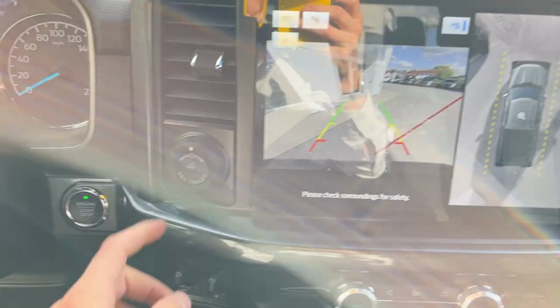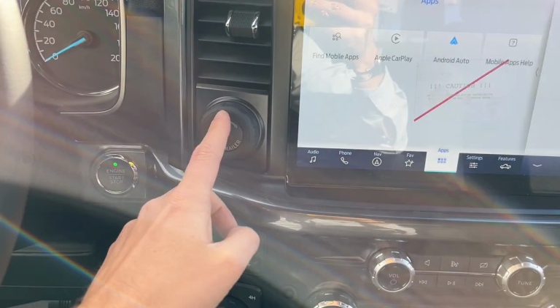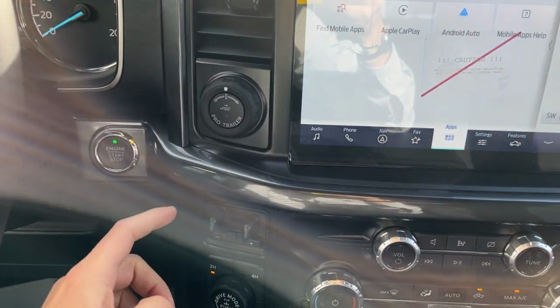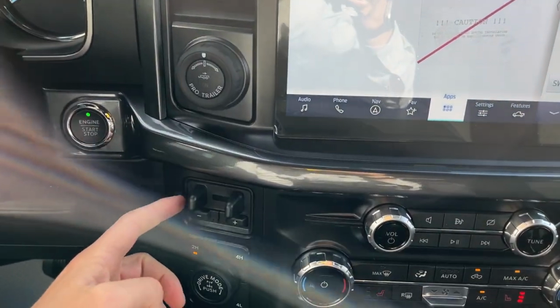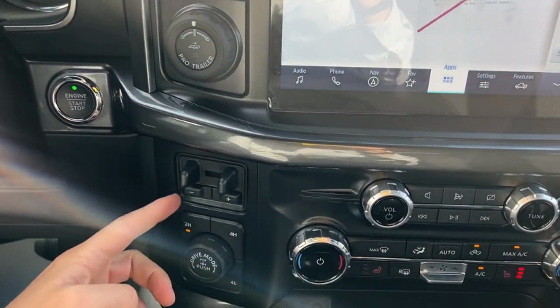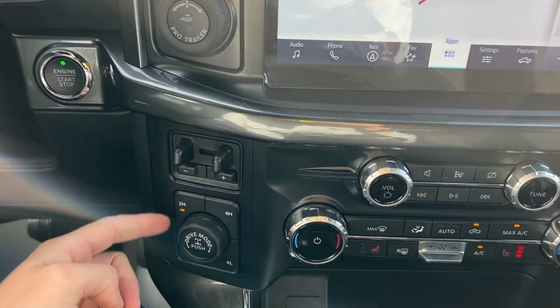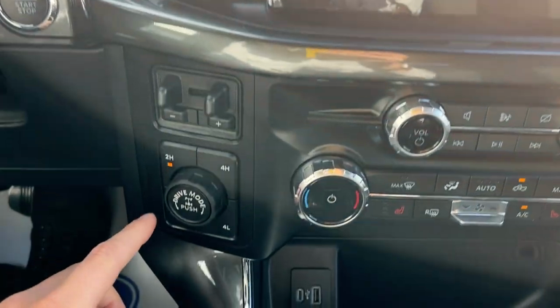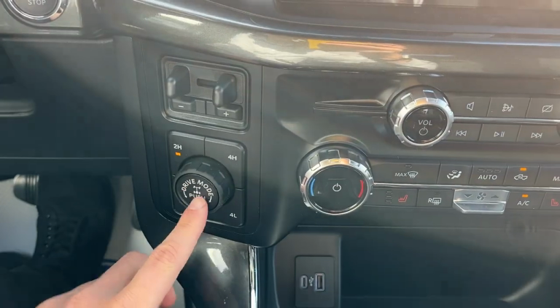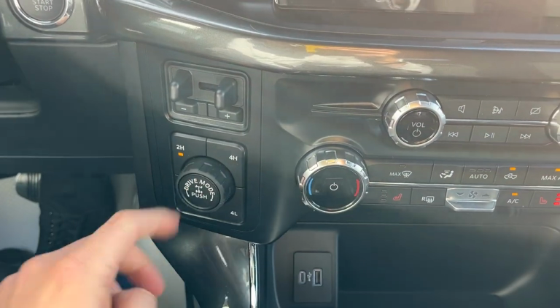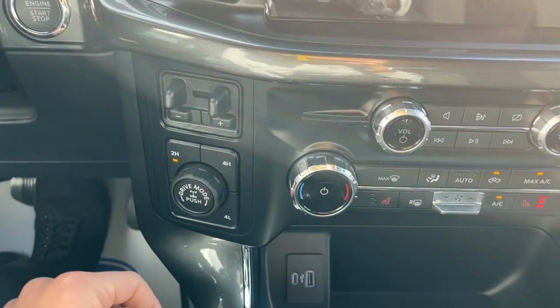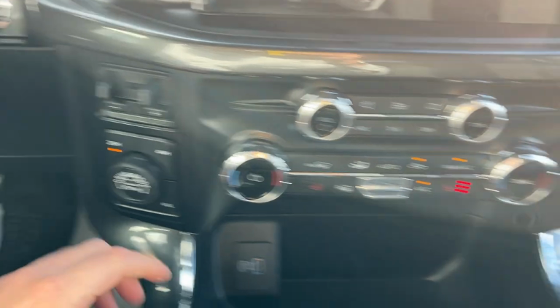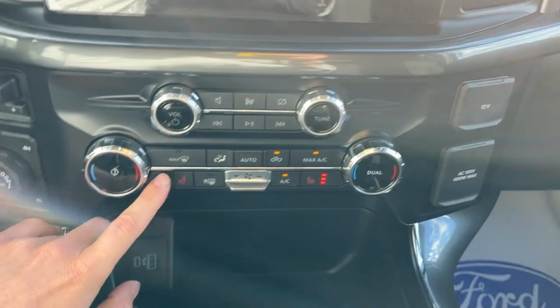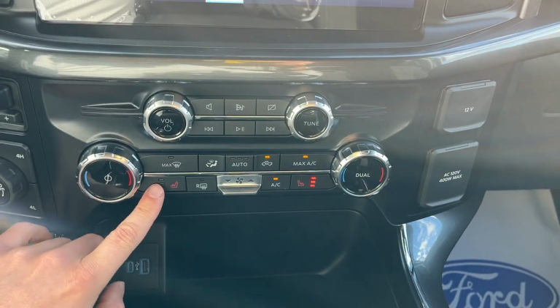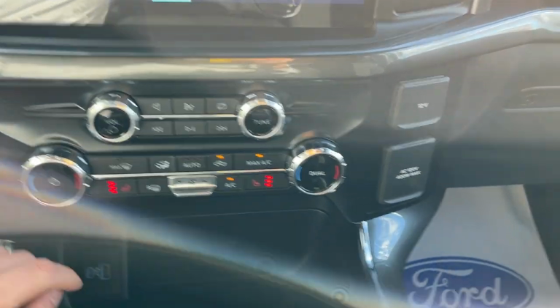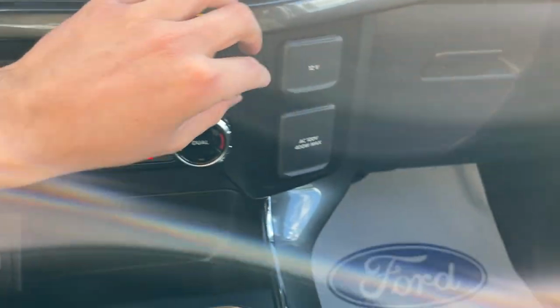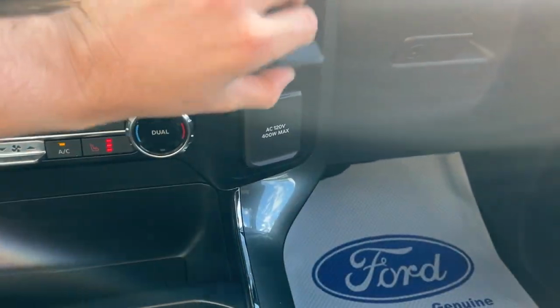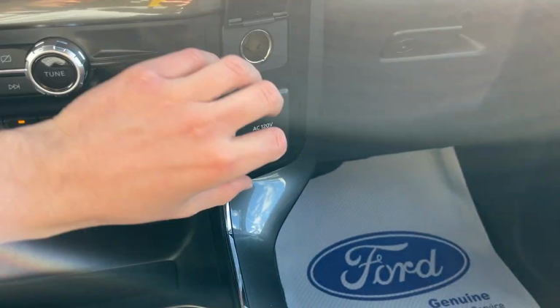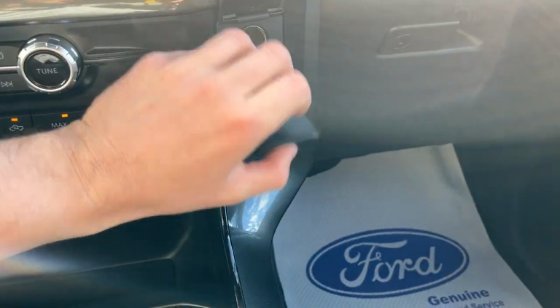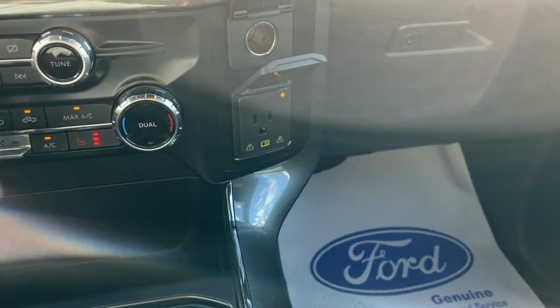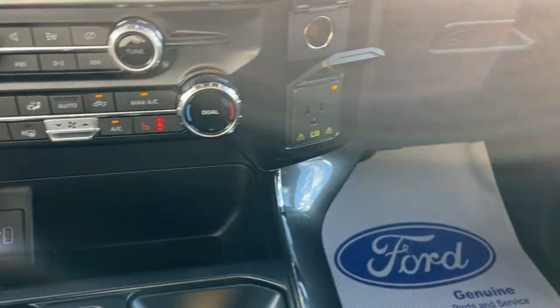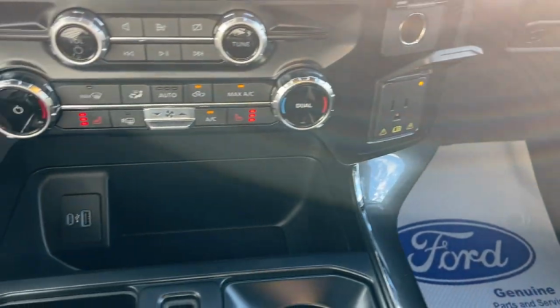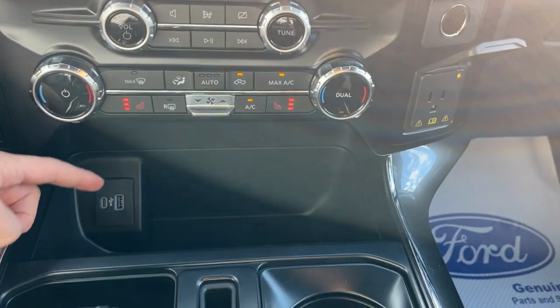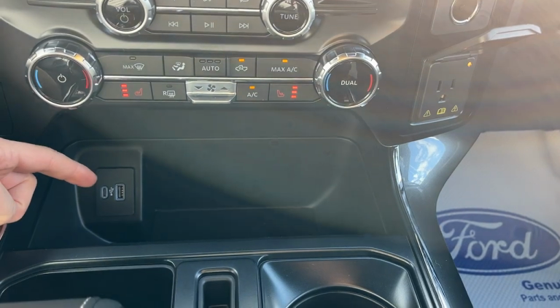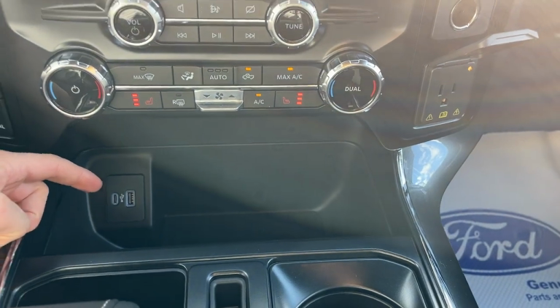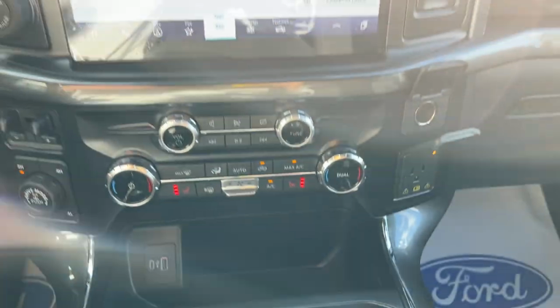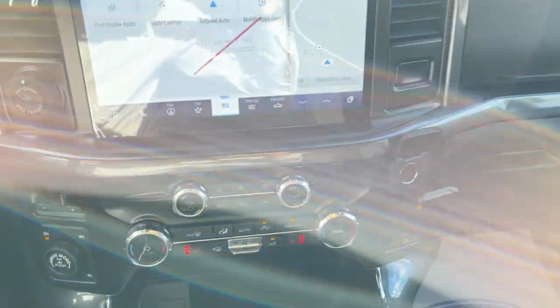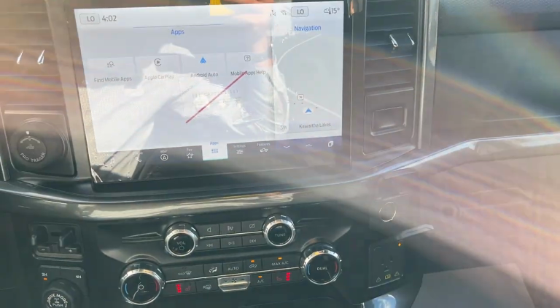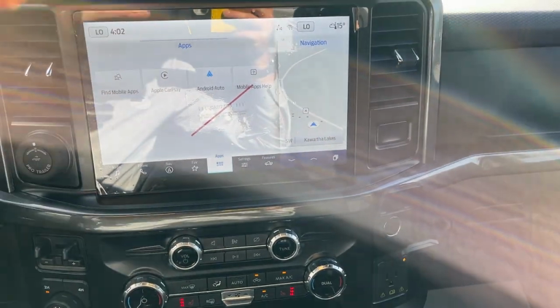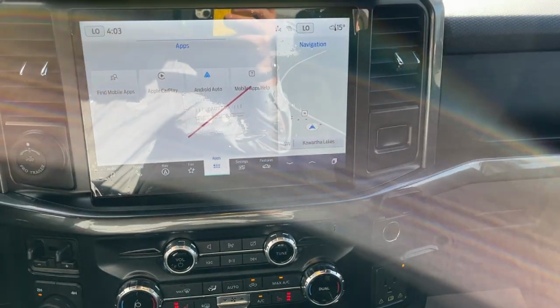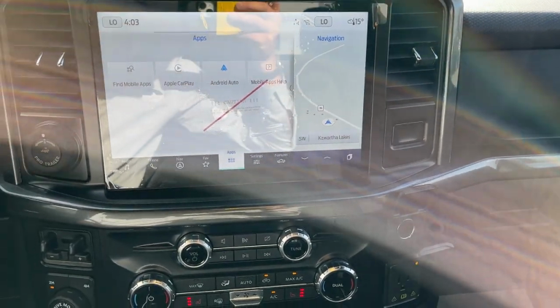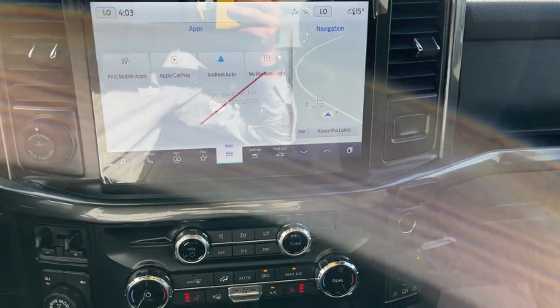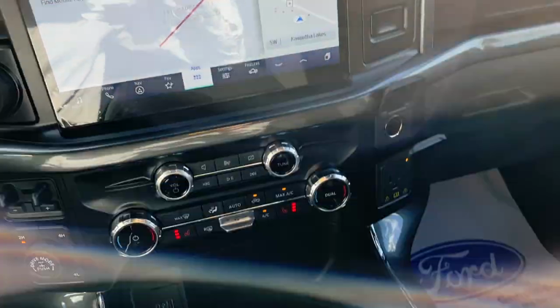Of course you have your pro trailer backup and your integrated brake controller. You can also lock the rear differential on here. You have your heated seat controls, plenty of power options up front — another 12-volt and three-prong power, a couple USB ports. I should also mention this vehicle does have wireless Apple CarPlay and Android Auto.